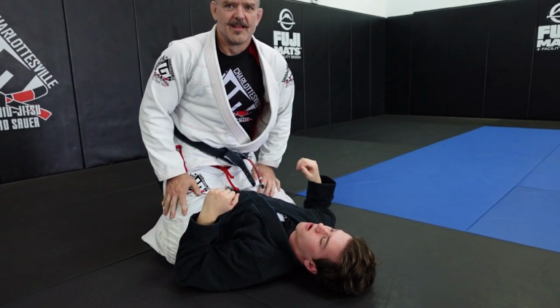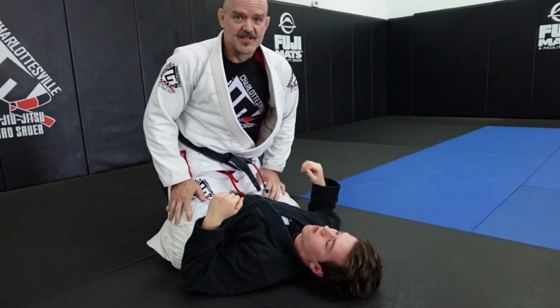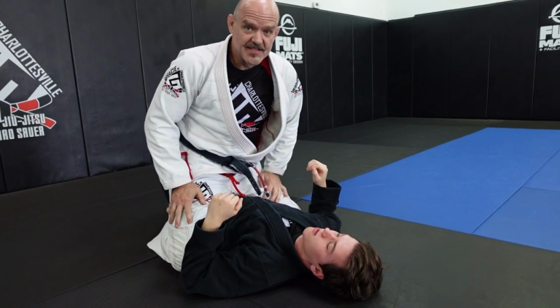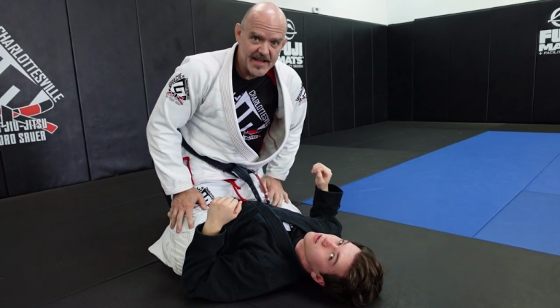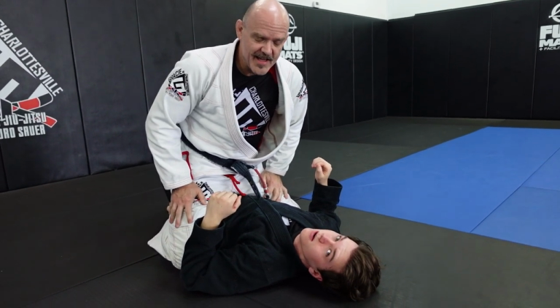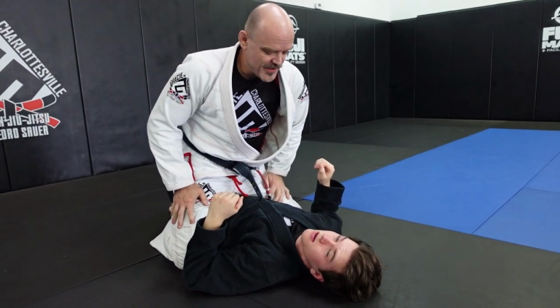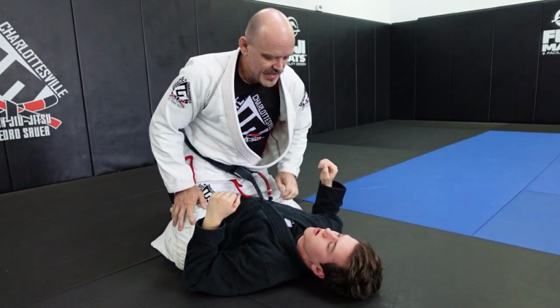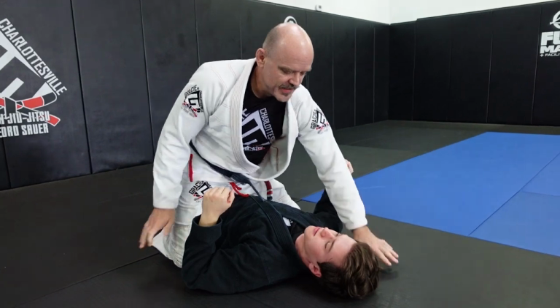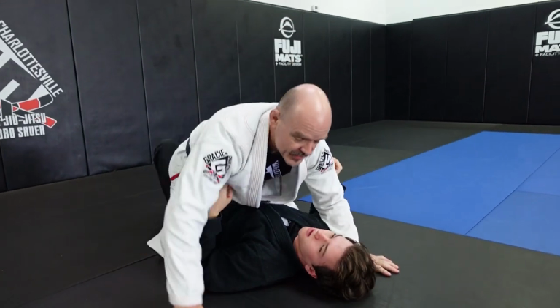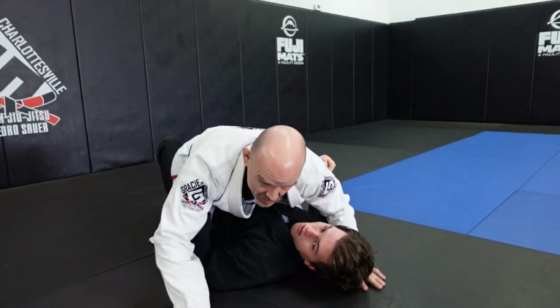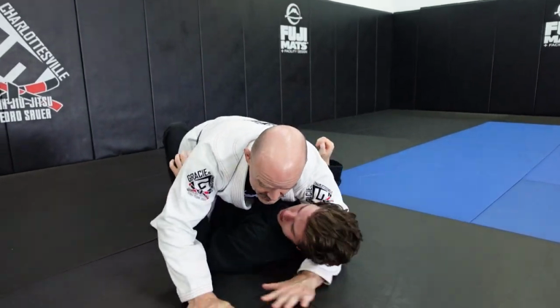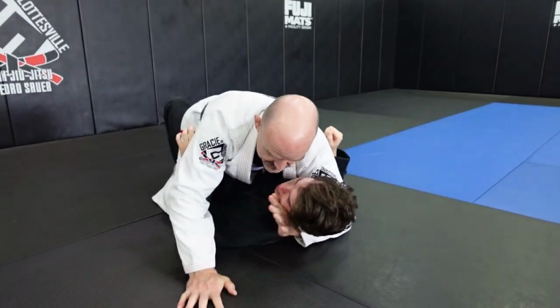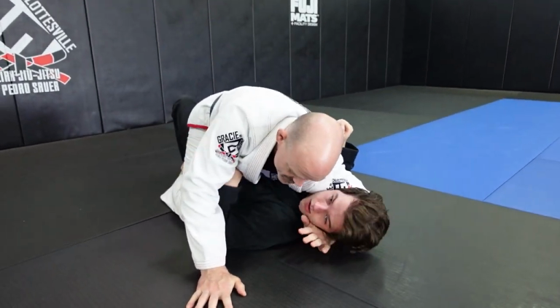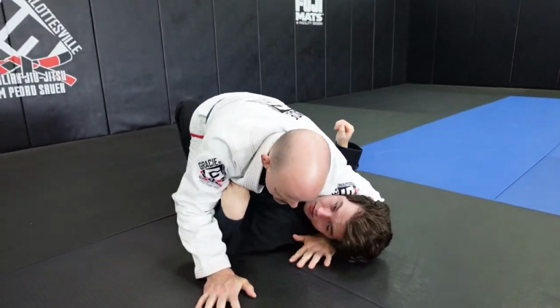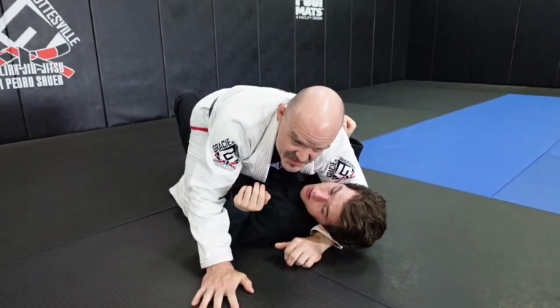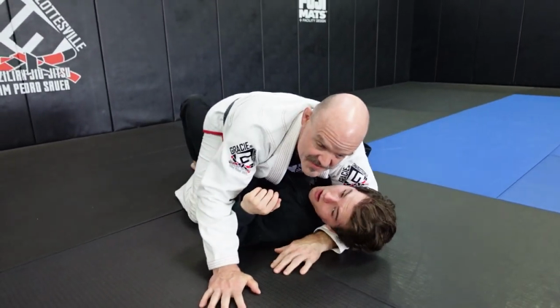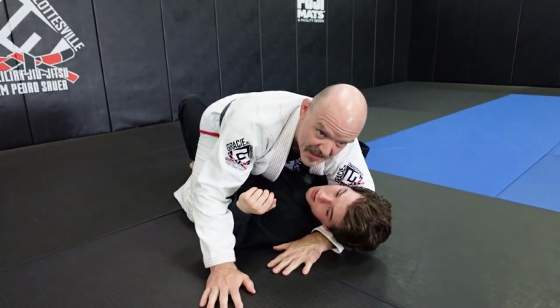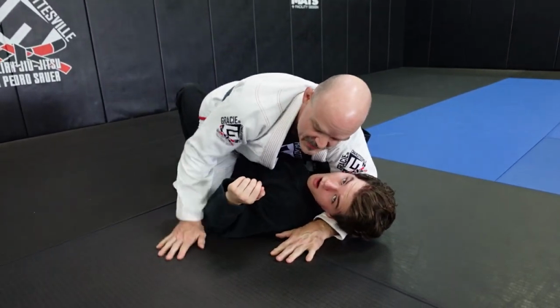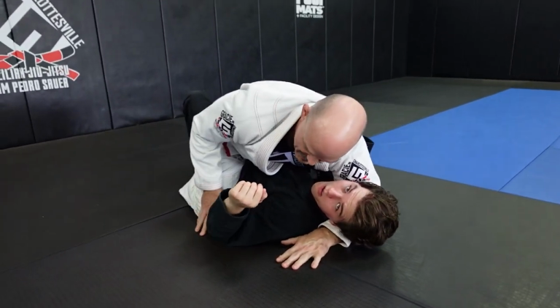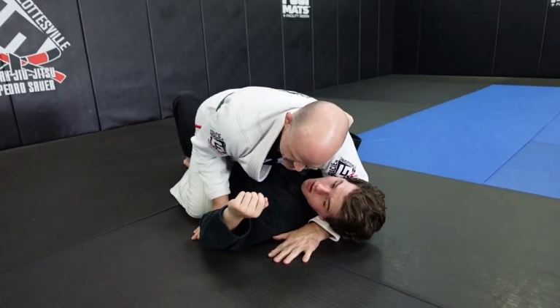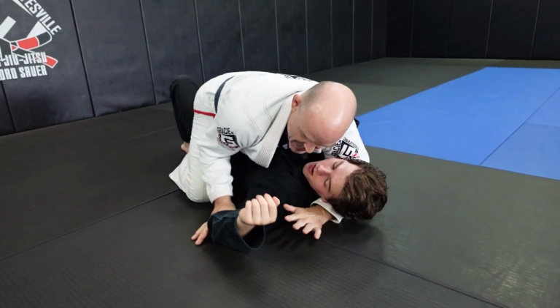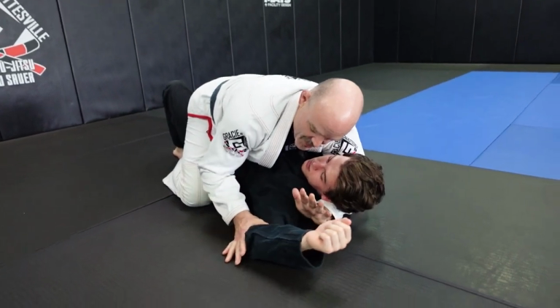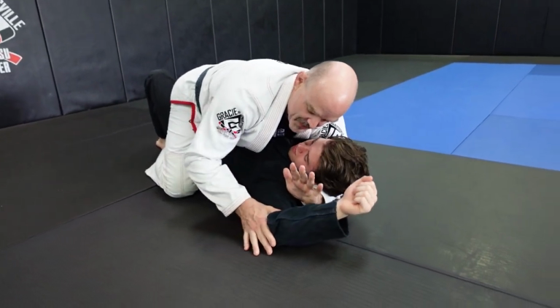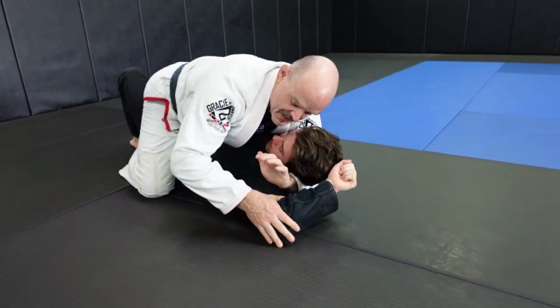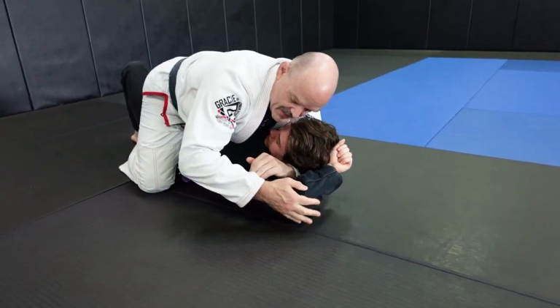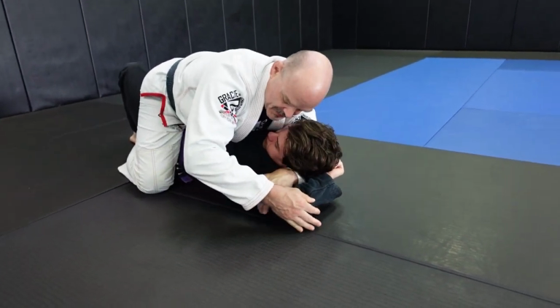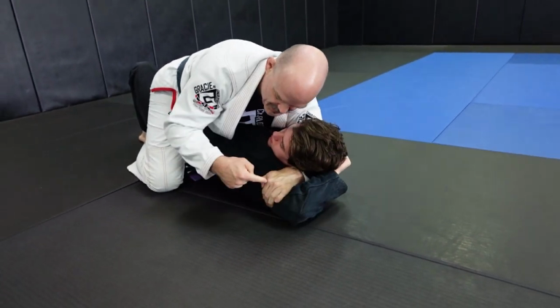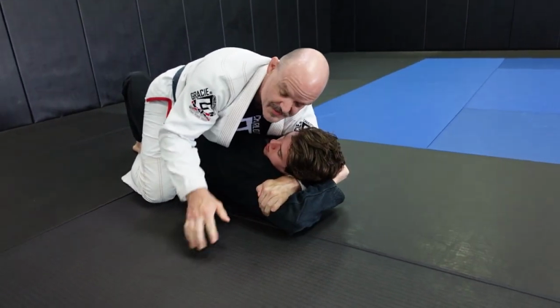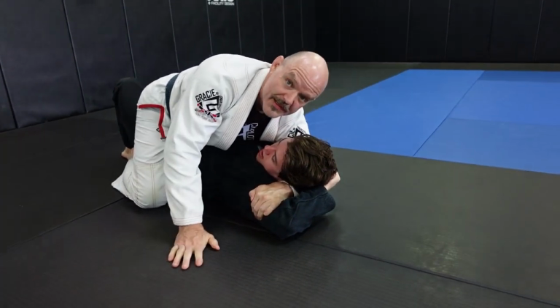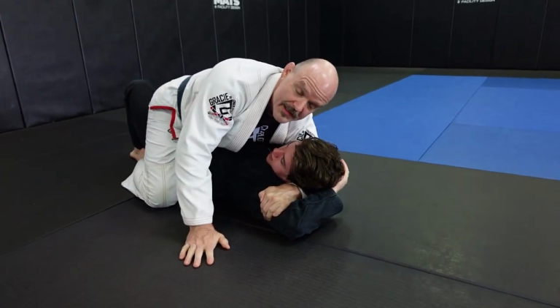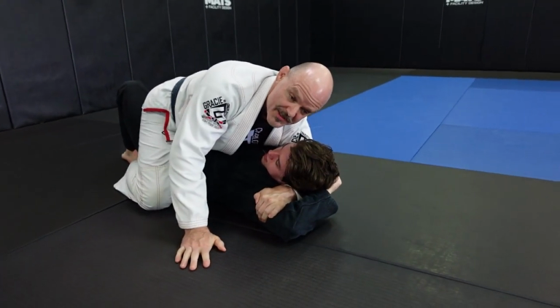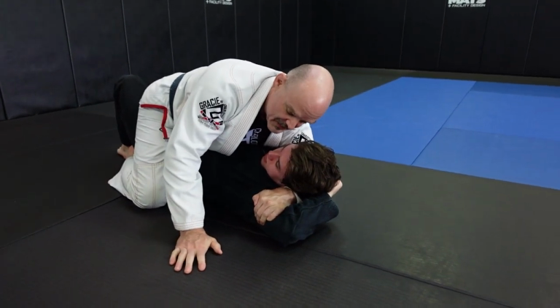So this is a nice attack I like out of now. I'm going to get a good cross face on him and smash his face to the side. I drive his bottom arm up so I can secure his tricep, just like this.